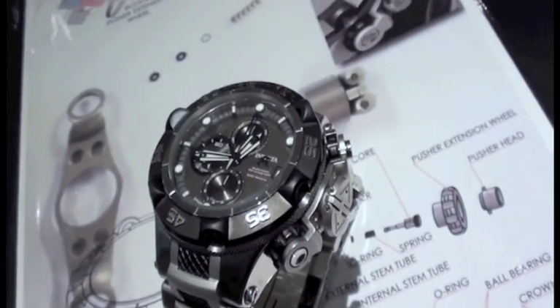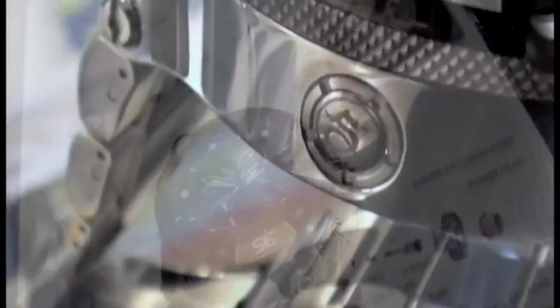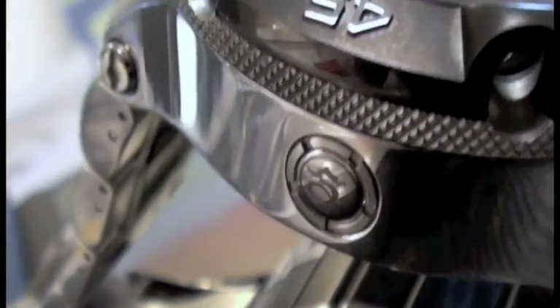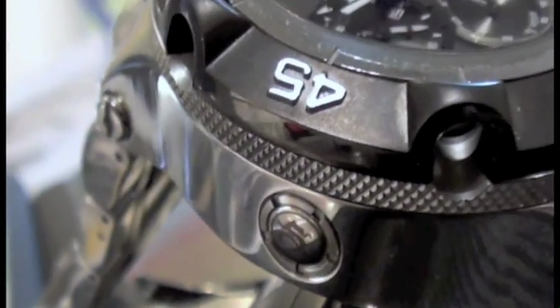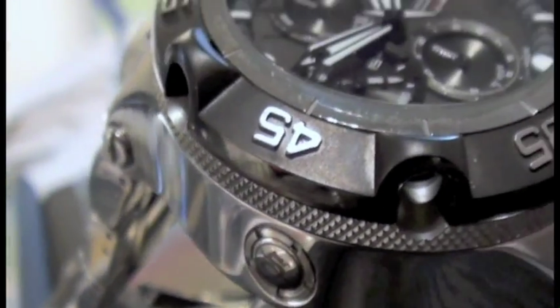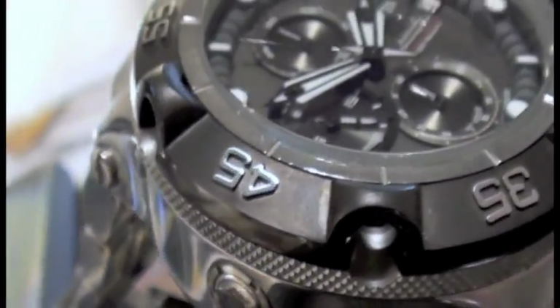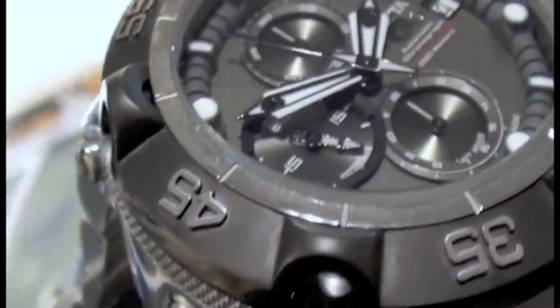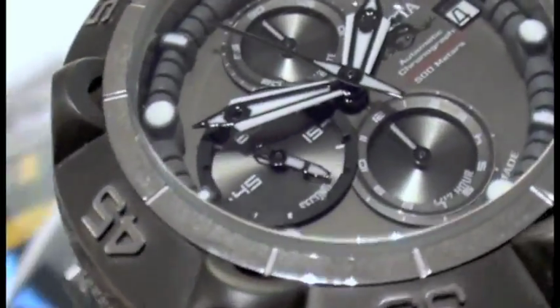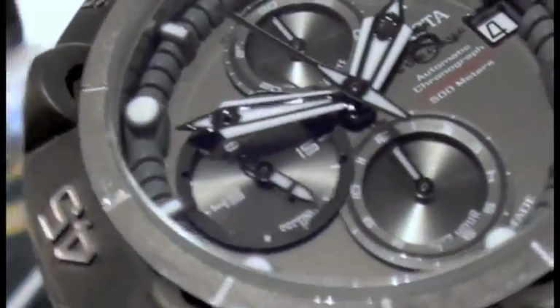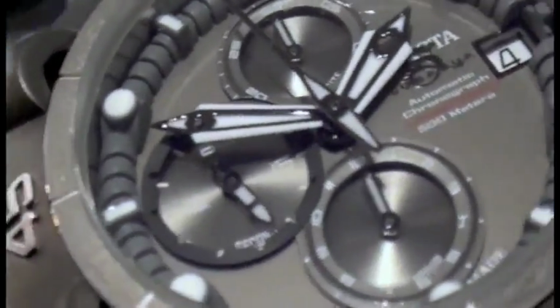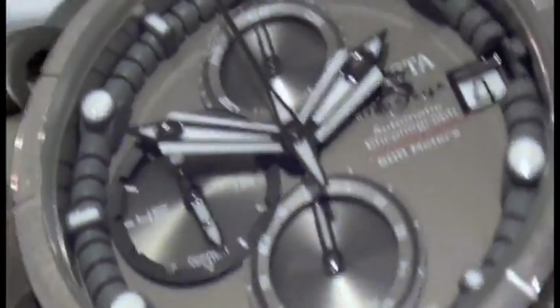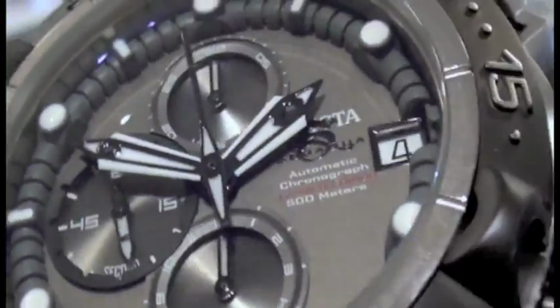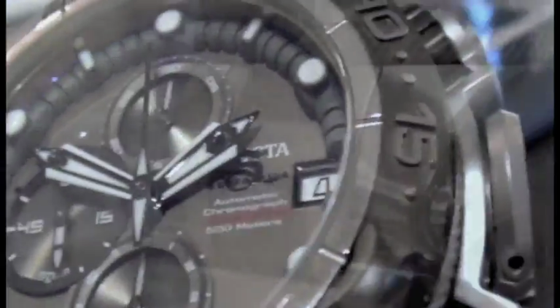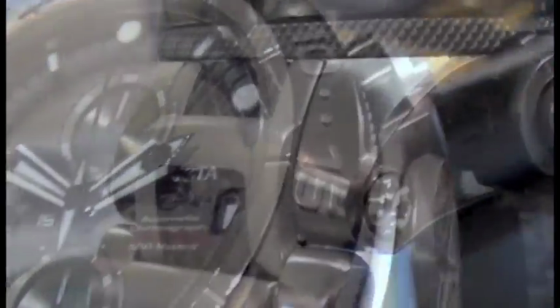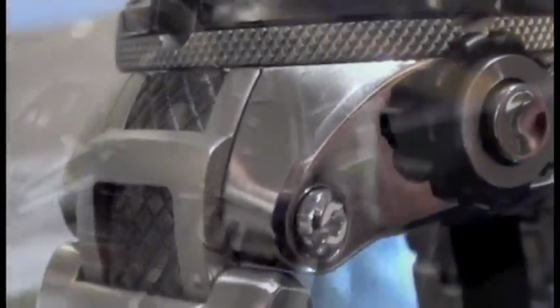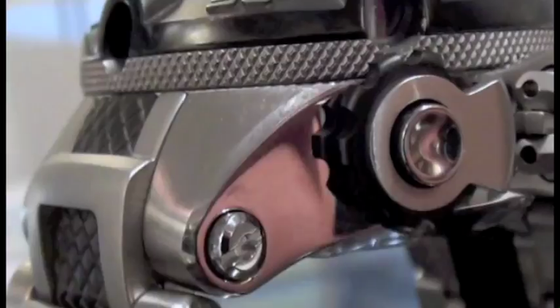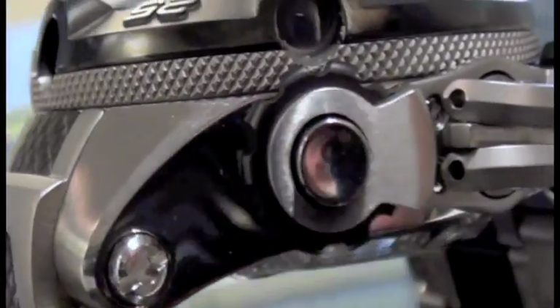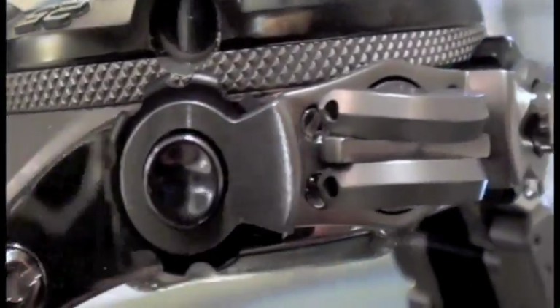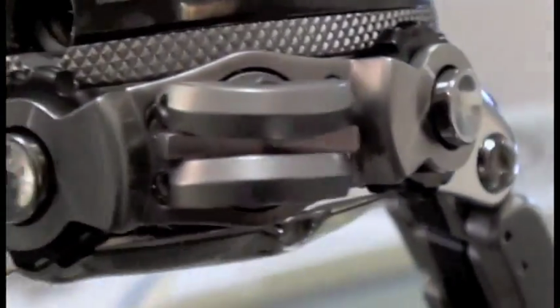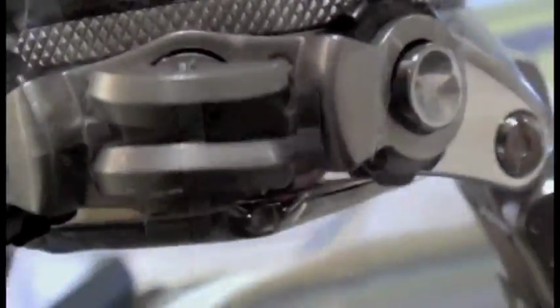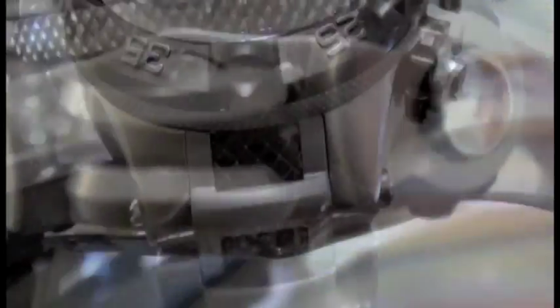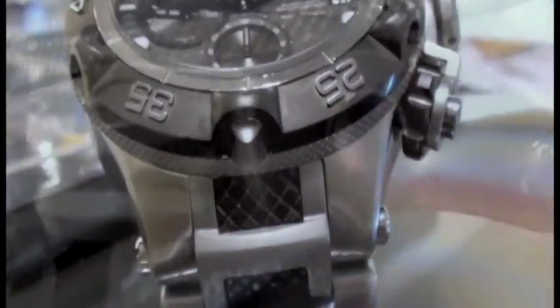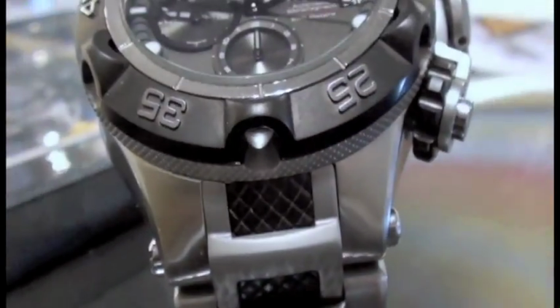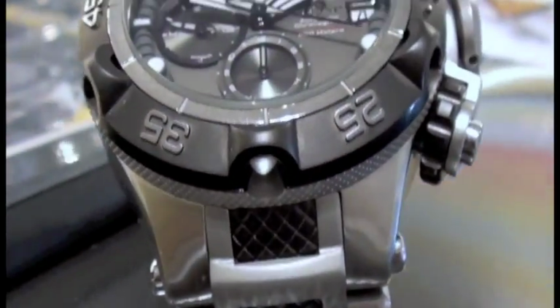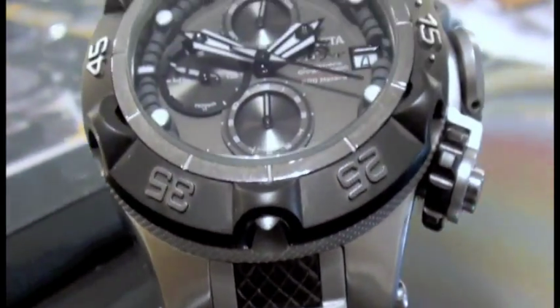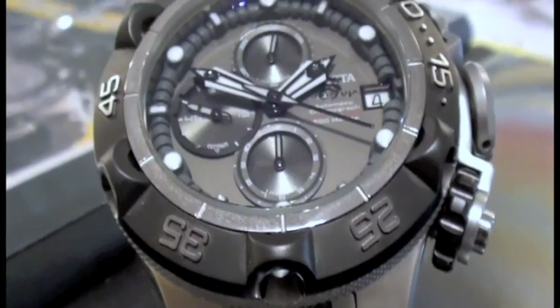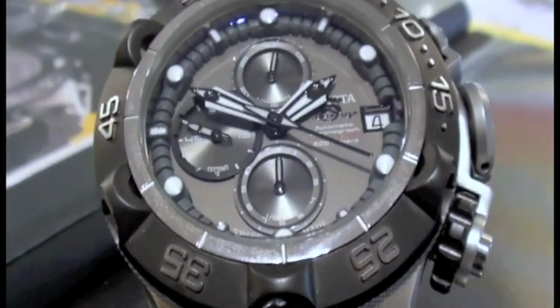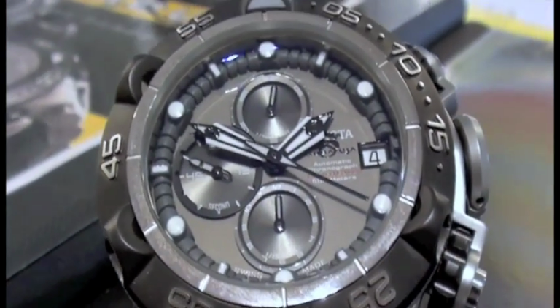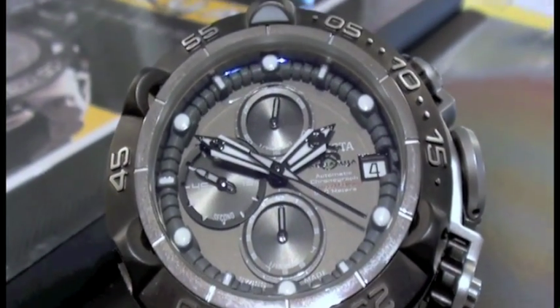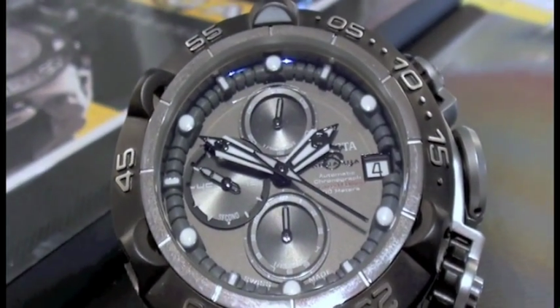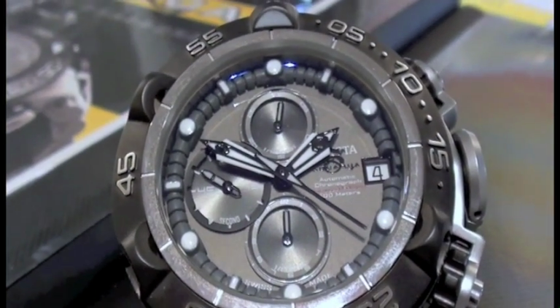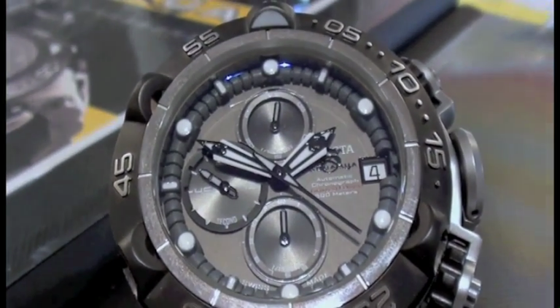I anticipate this to be the fourth quarter, some thereabouts, for this year. The brand new Subaqua Noma 5, debuting live at the Basel Watch Fair. Look forward to it in a few months on Shop NDC.